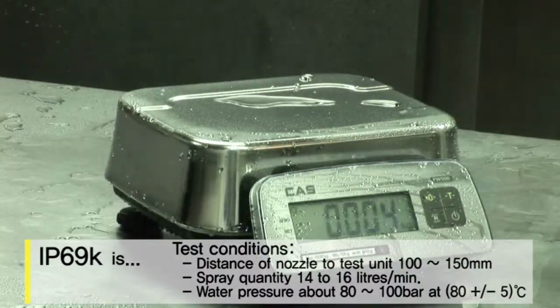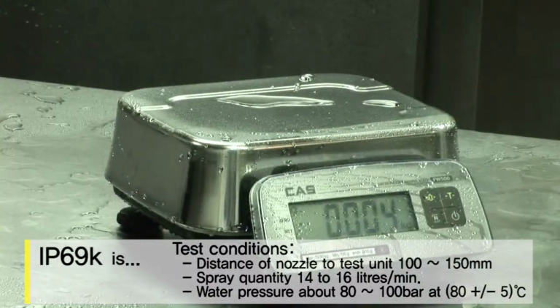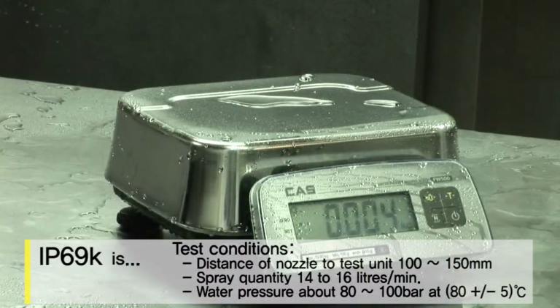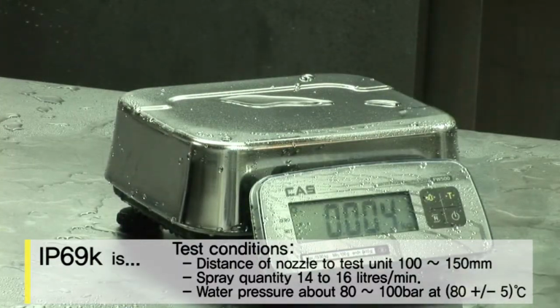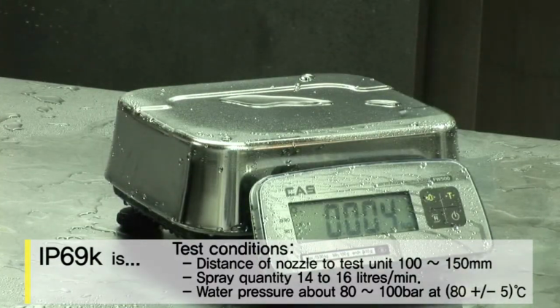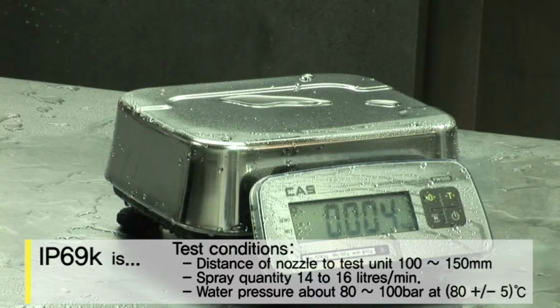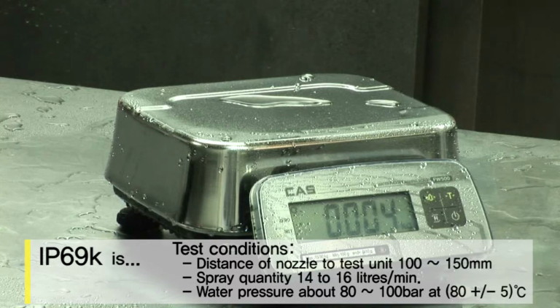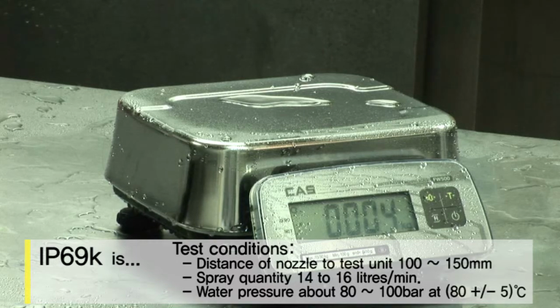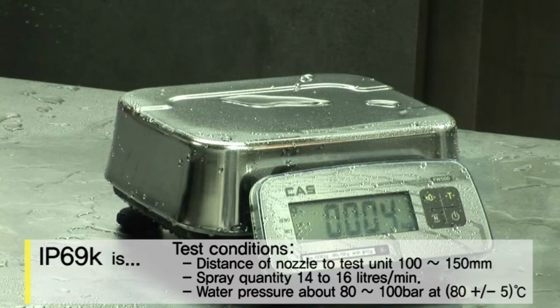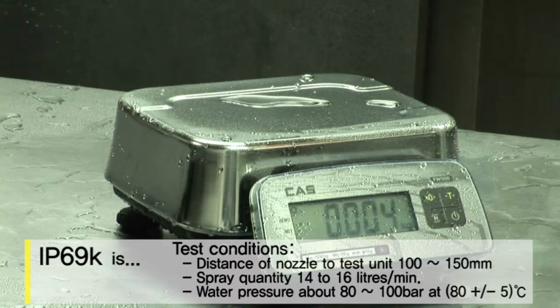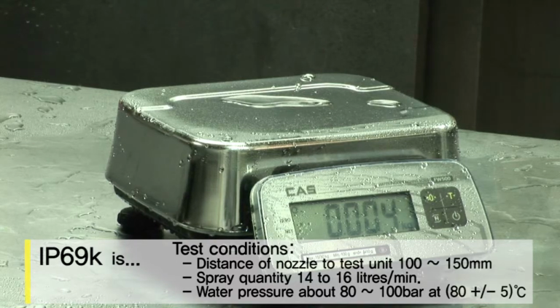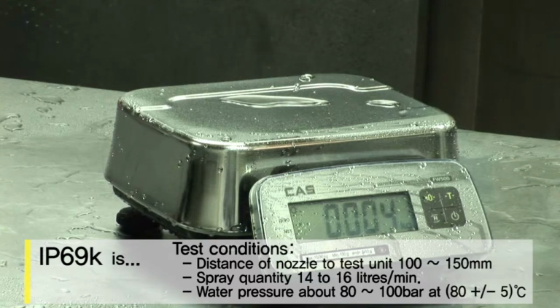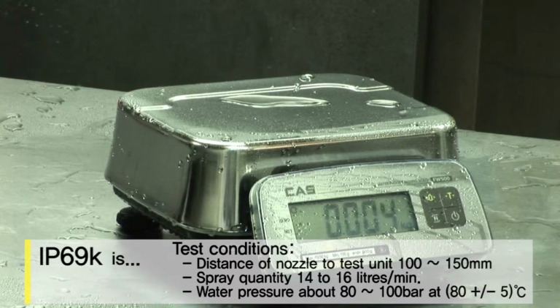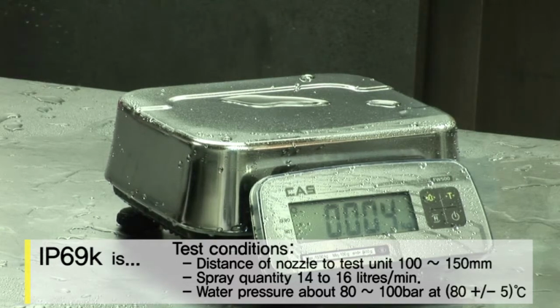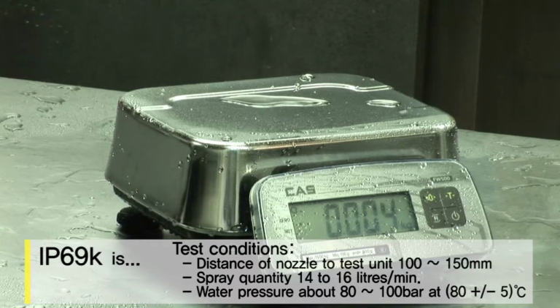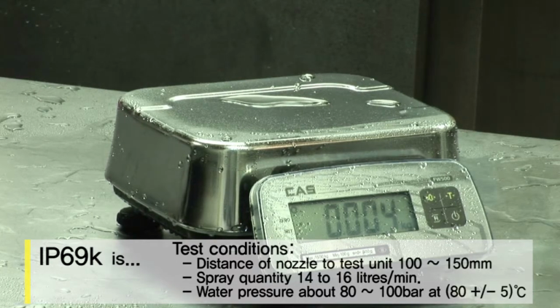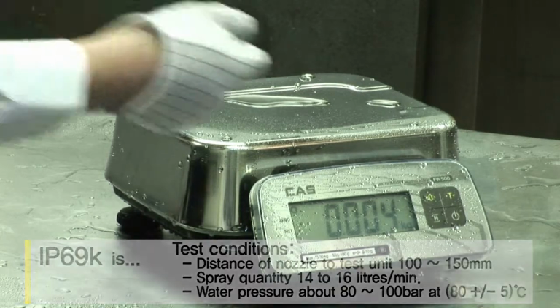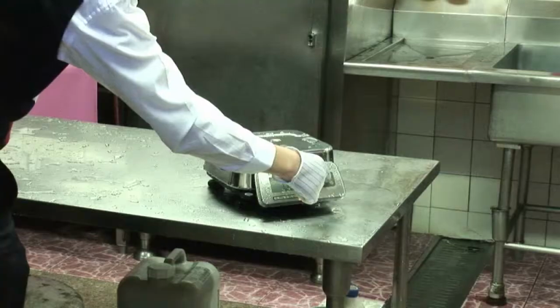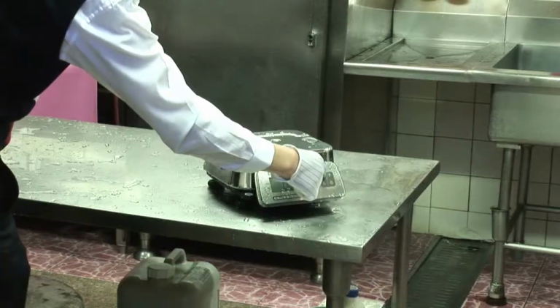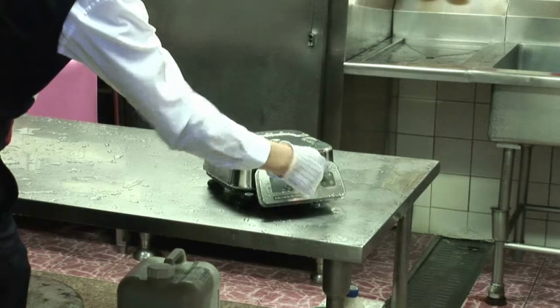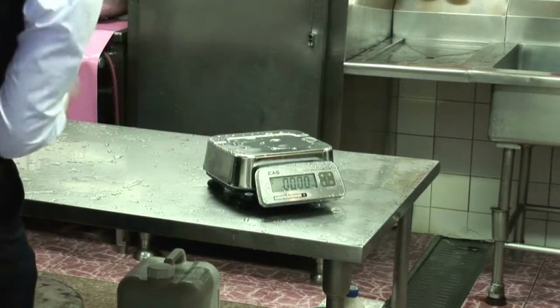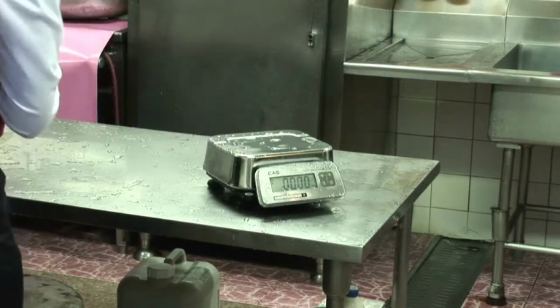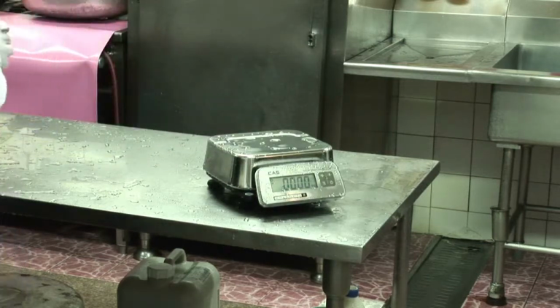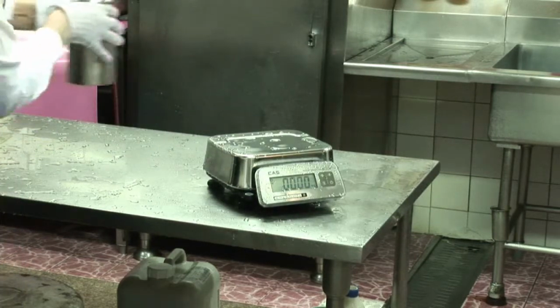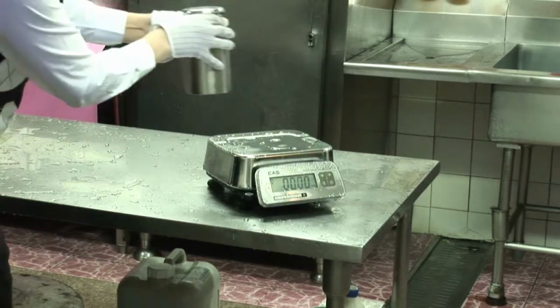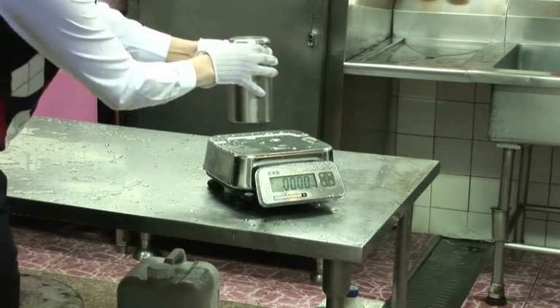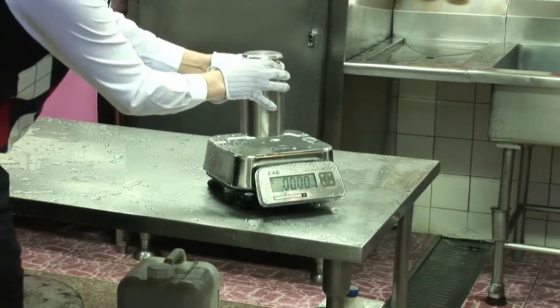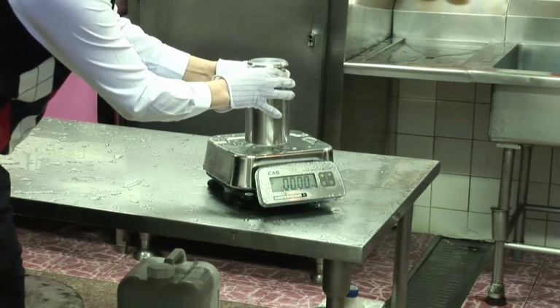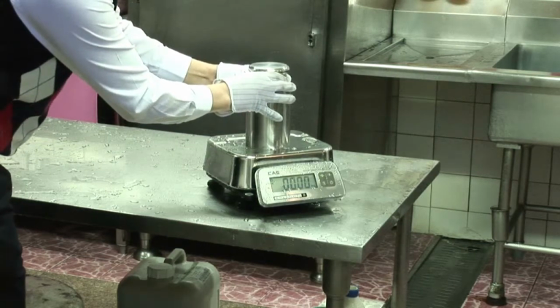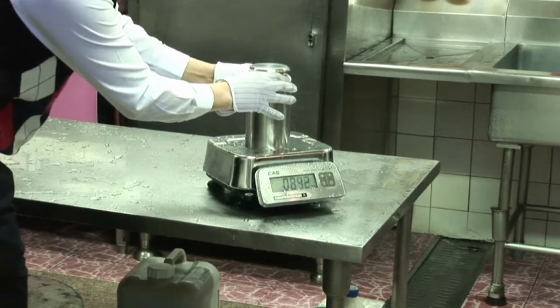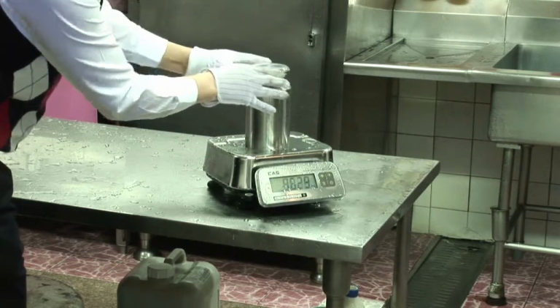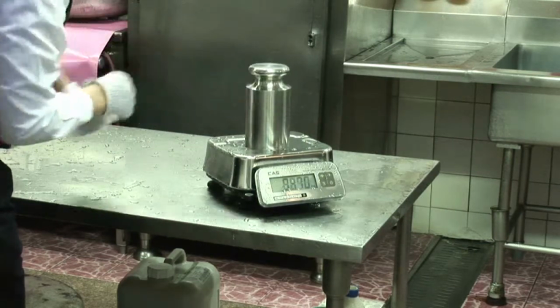Since the scale can be powered by either batteries or rechargeable batteries, you can easily move it from one place to another. With alkaline batteries, it can operate for over 25,000 hours.